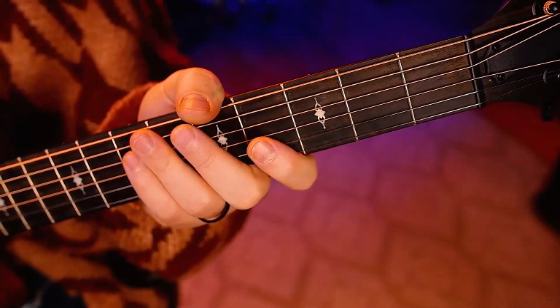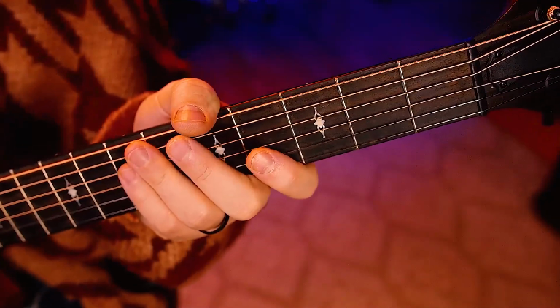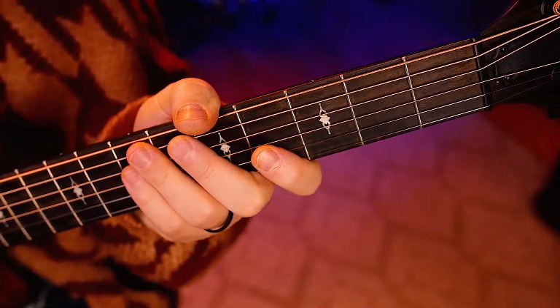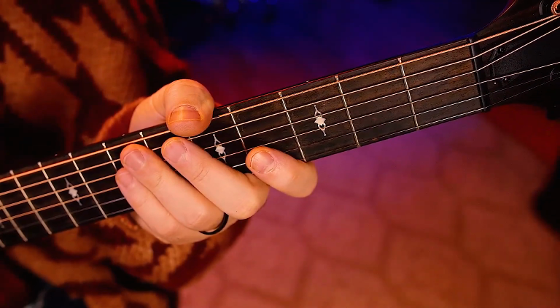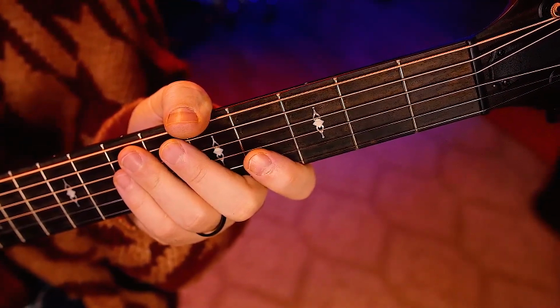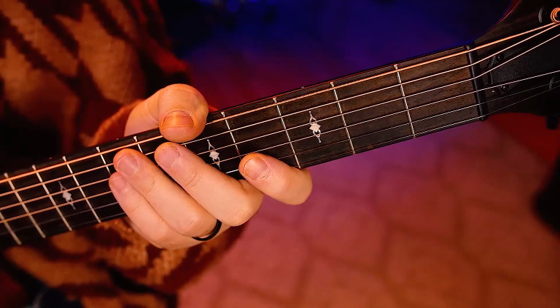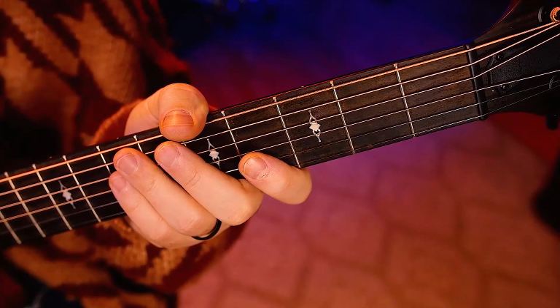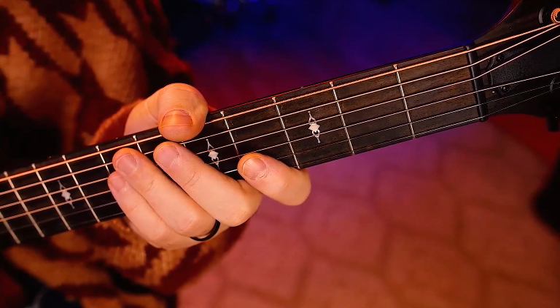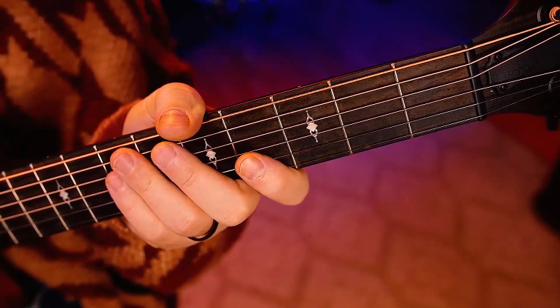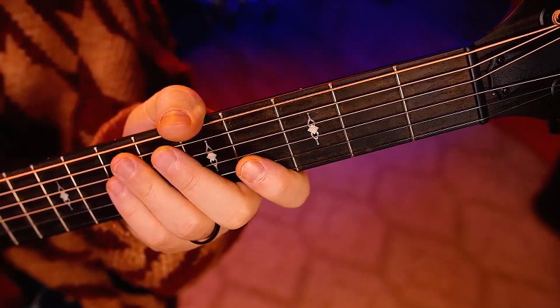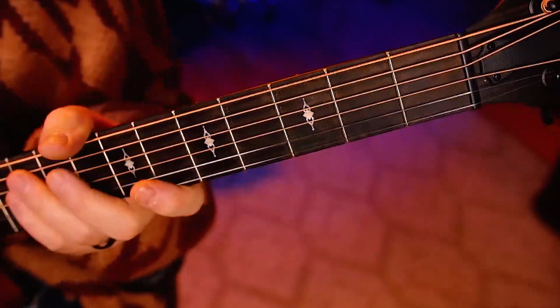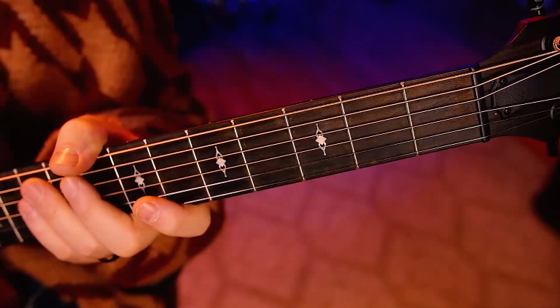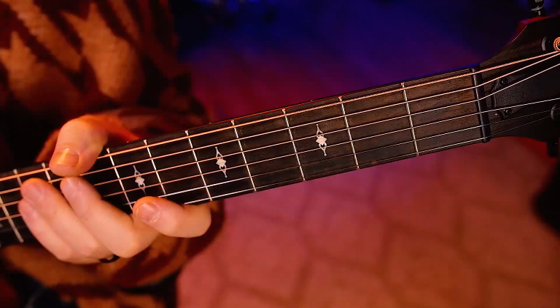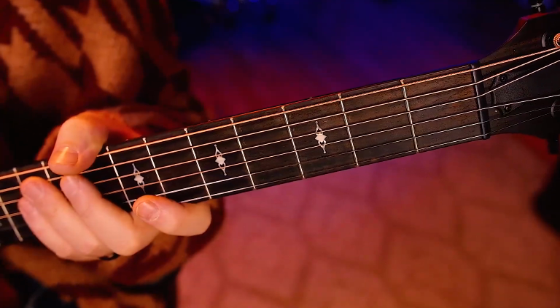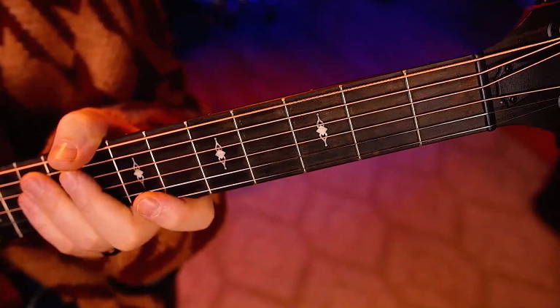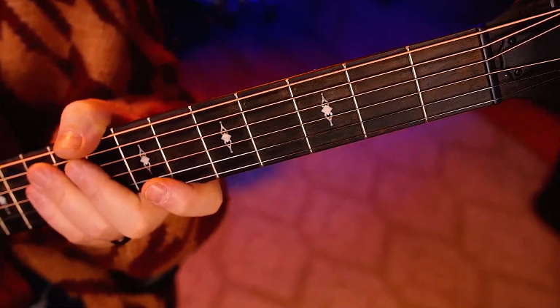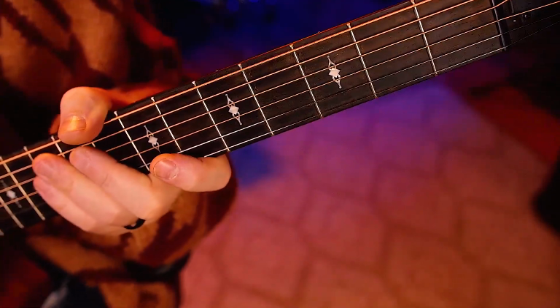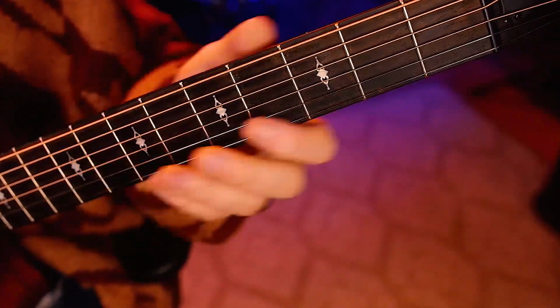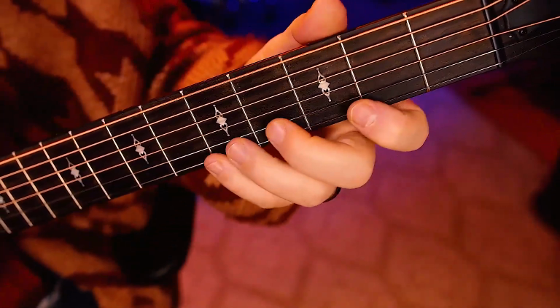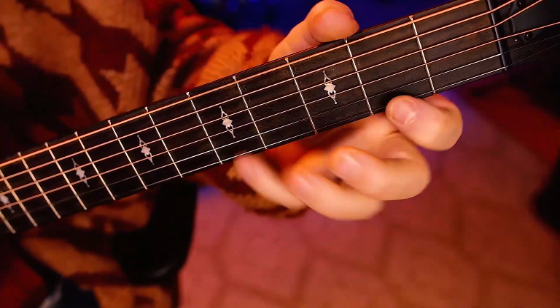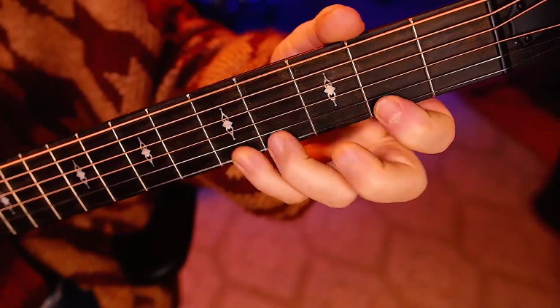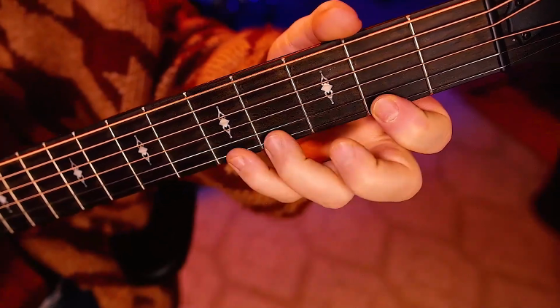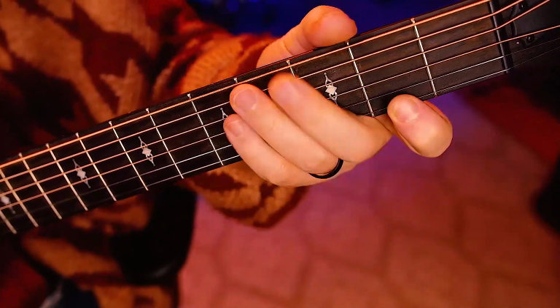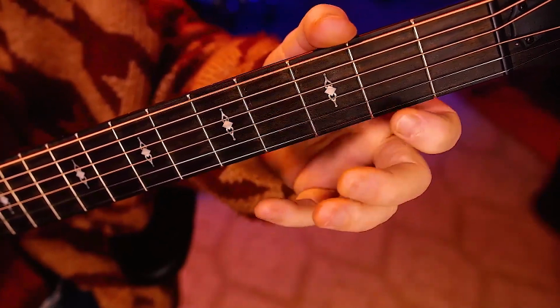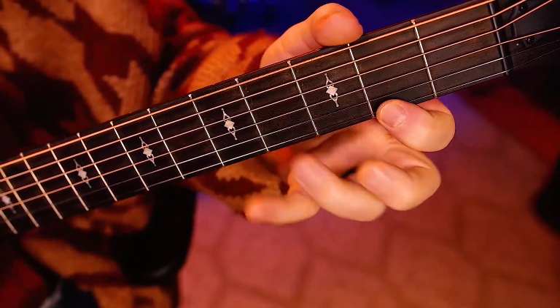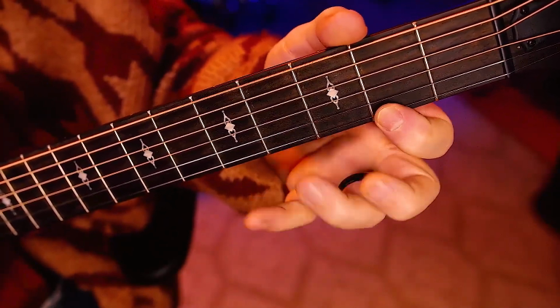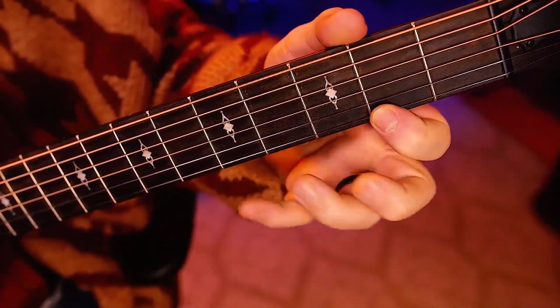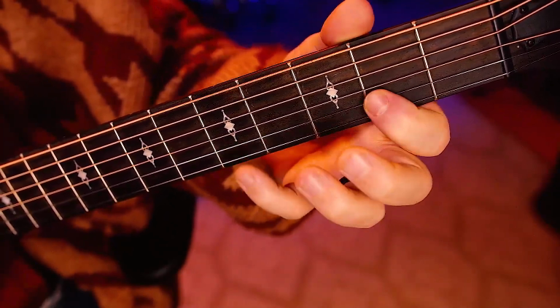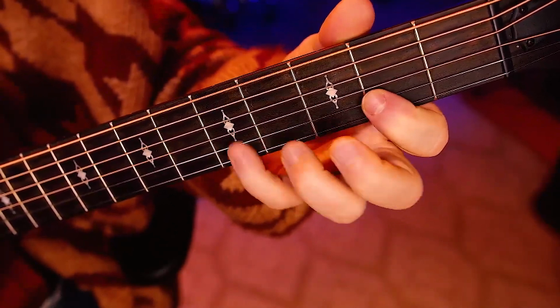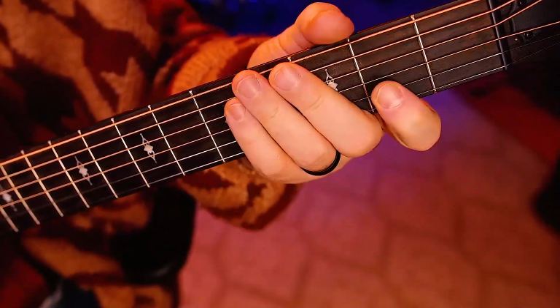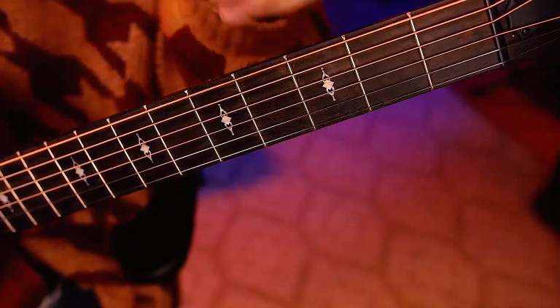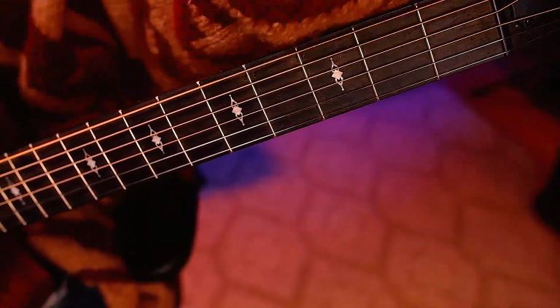Even though it's crazy, that motion going that fast gives you anxiety. We don't want that. So the other option here is what I was doing for the percussion — this is a palm mute.